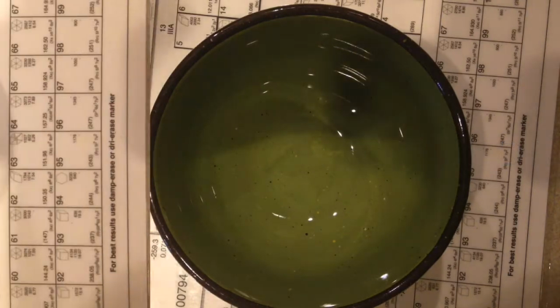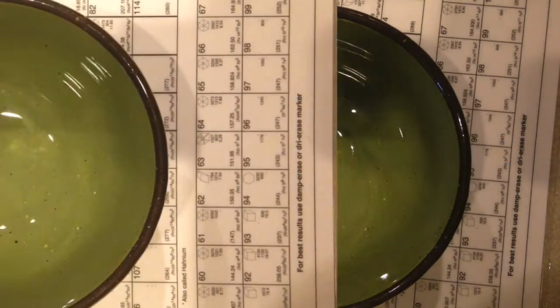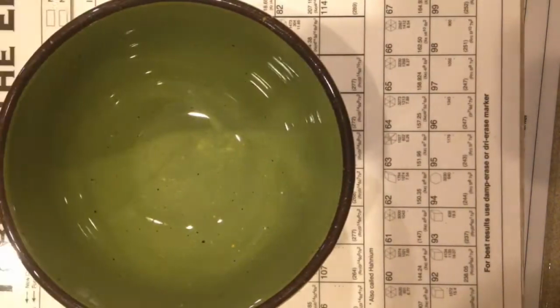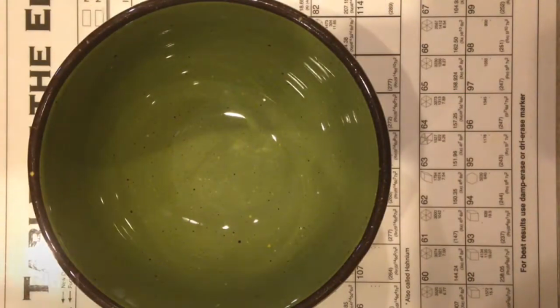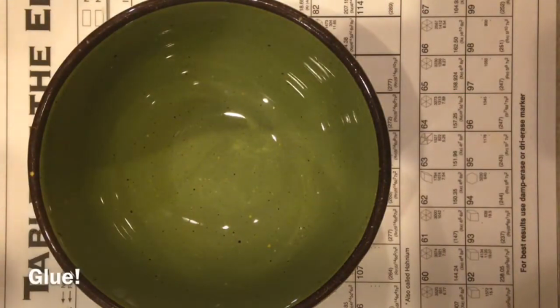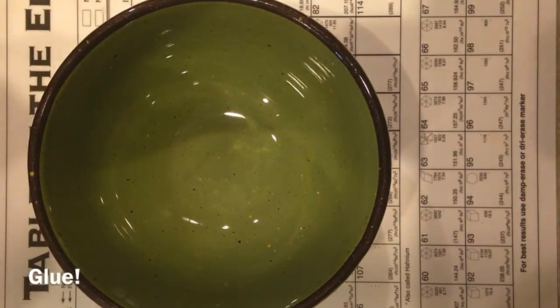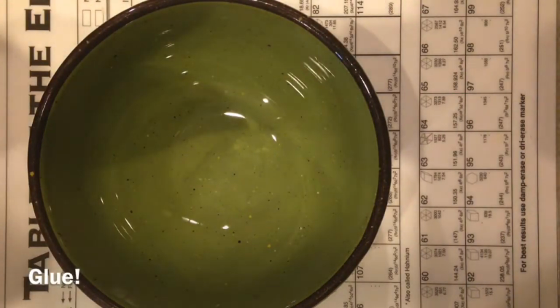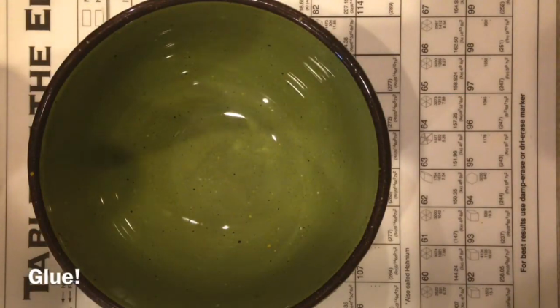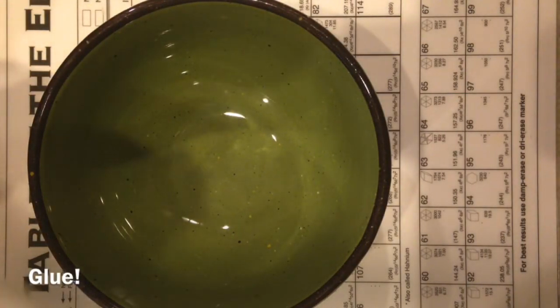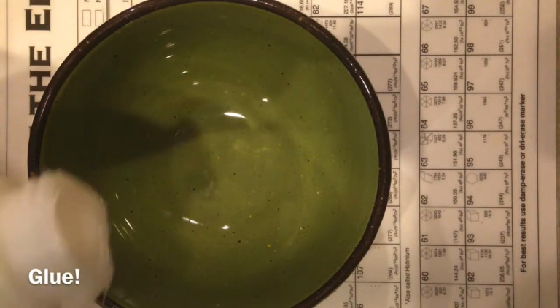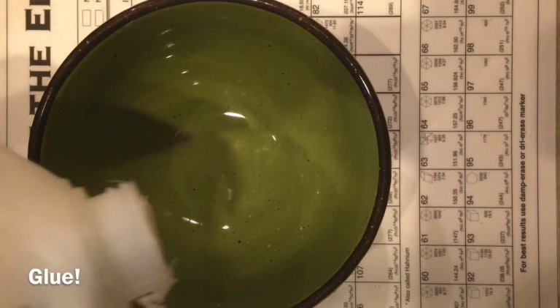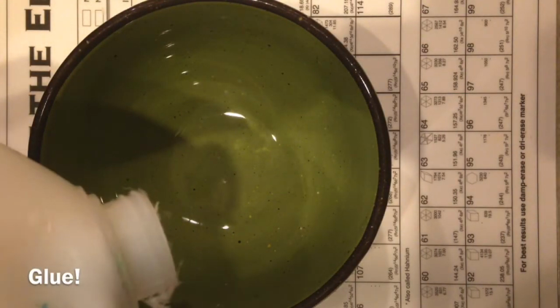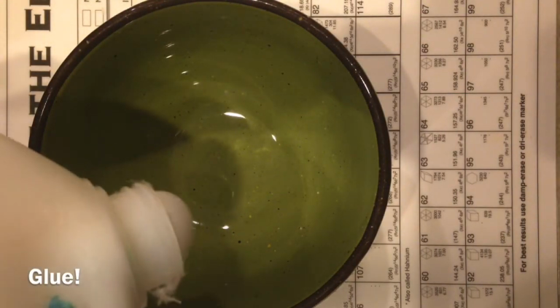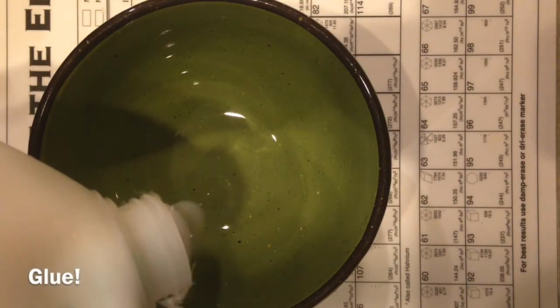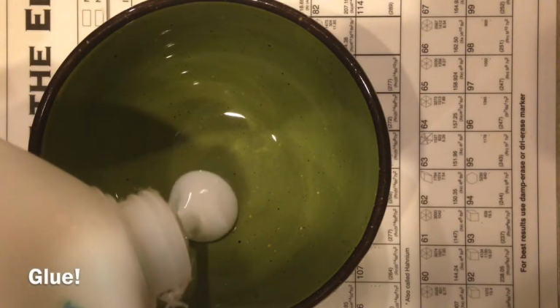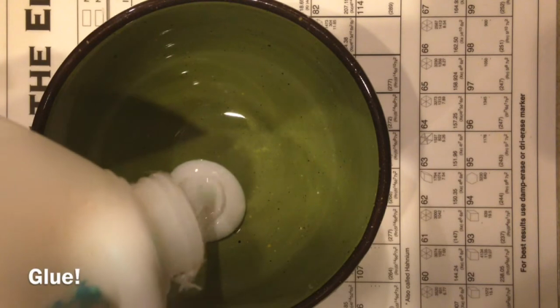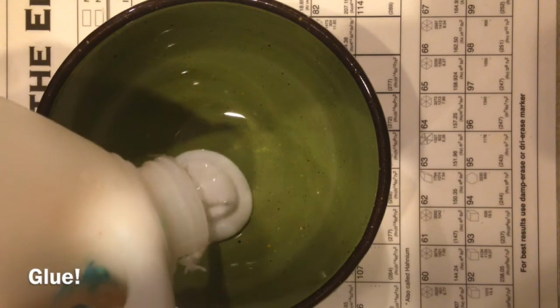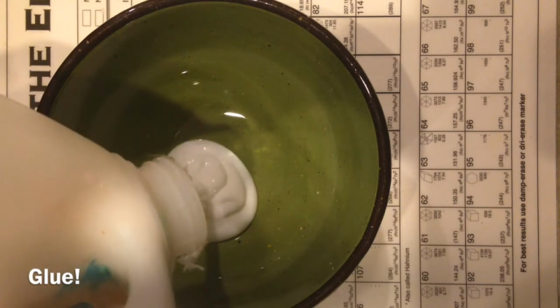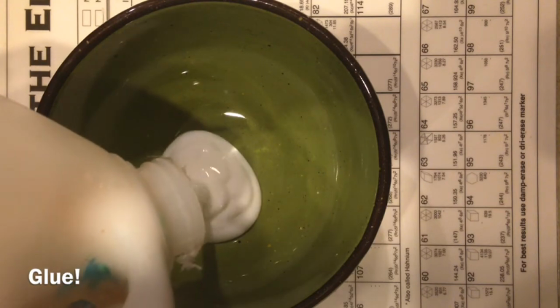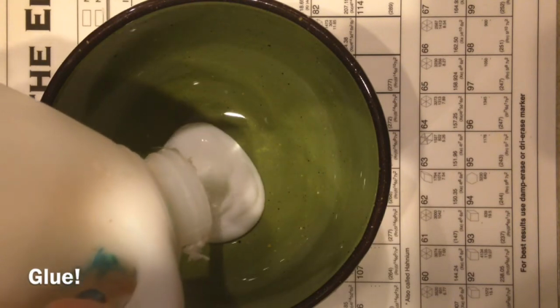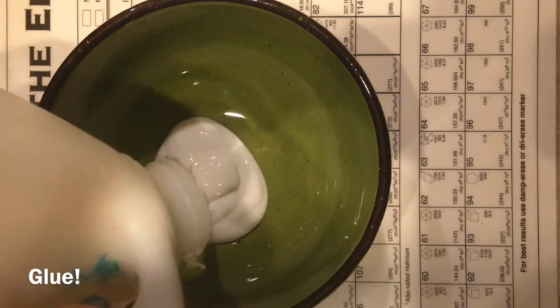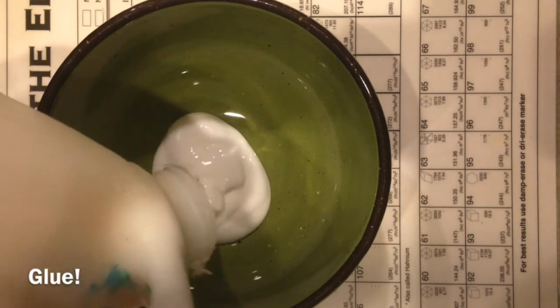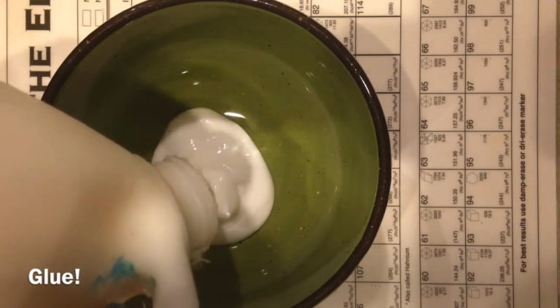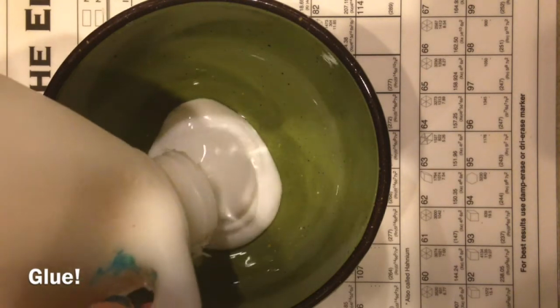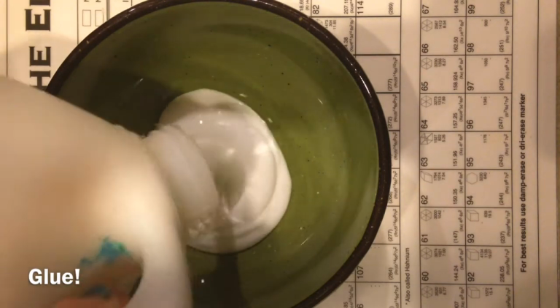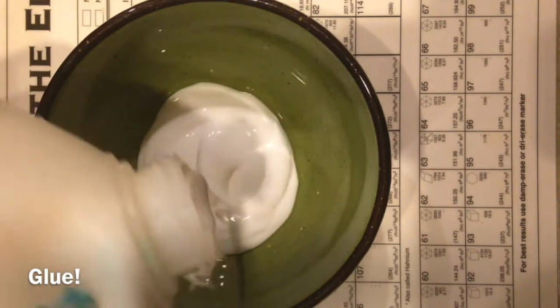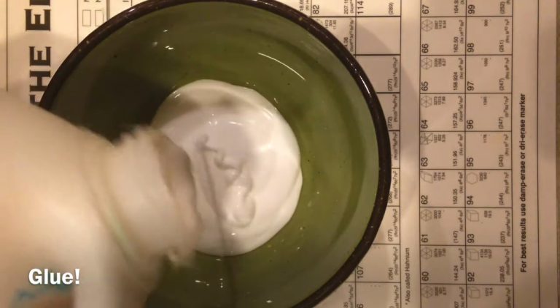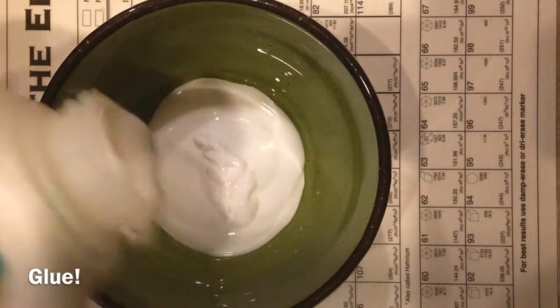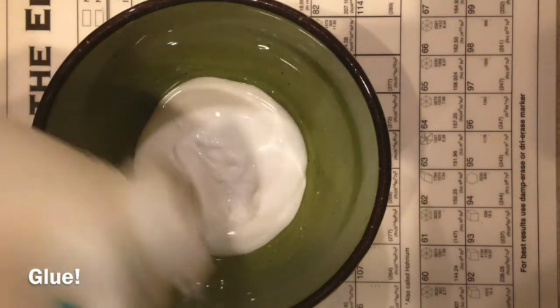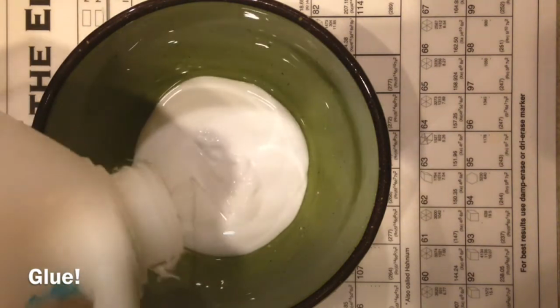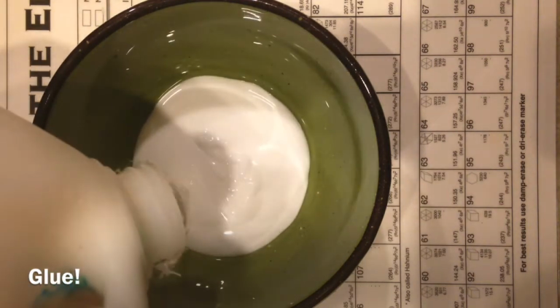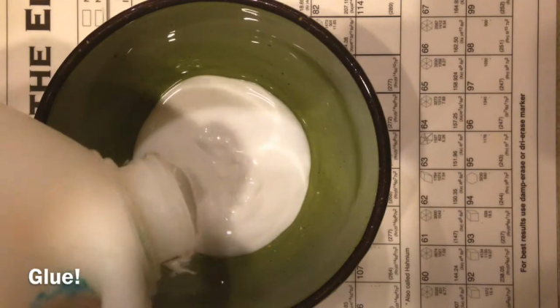The first thing you need to do is add your glue in. It depends on how big you want your slime to be on how much you put in — I just put in about that much.